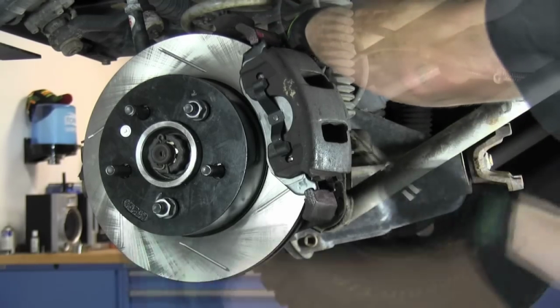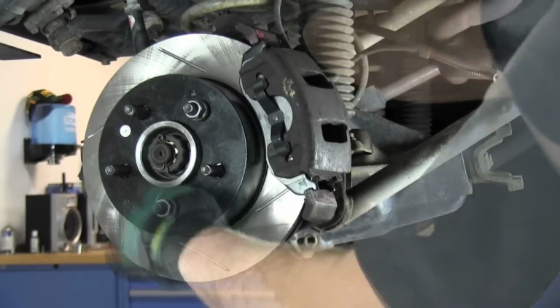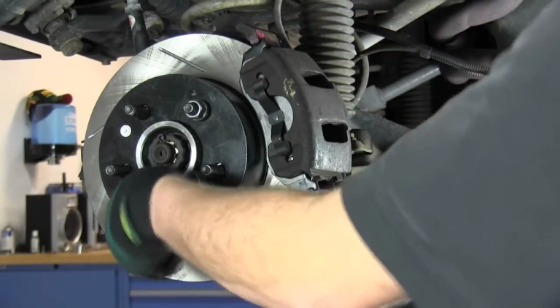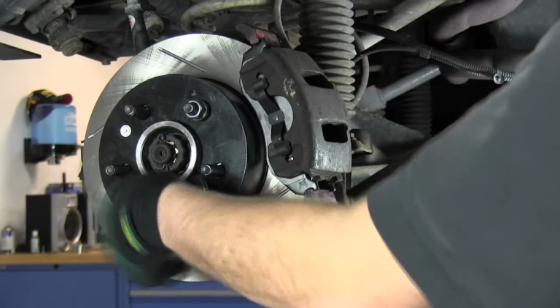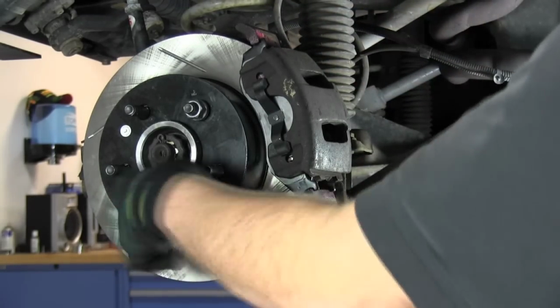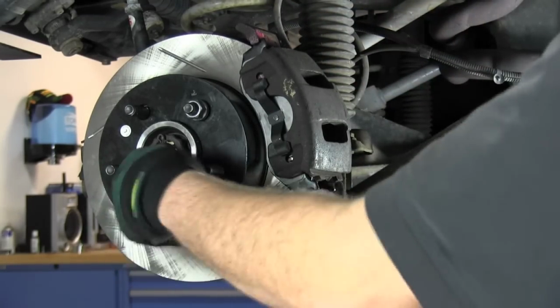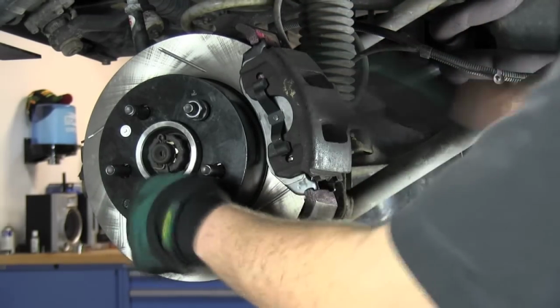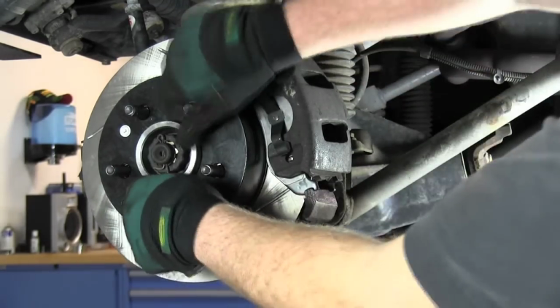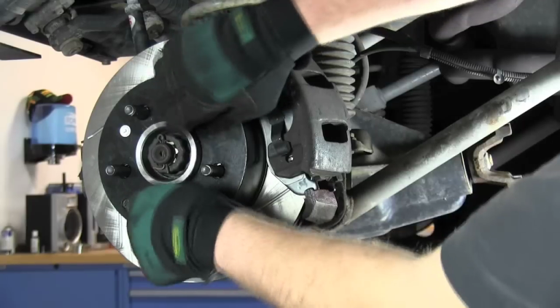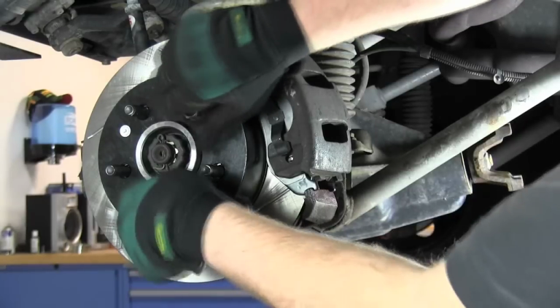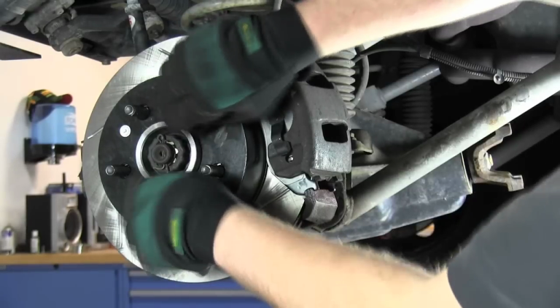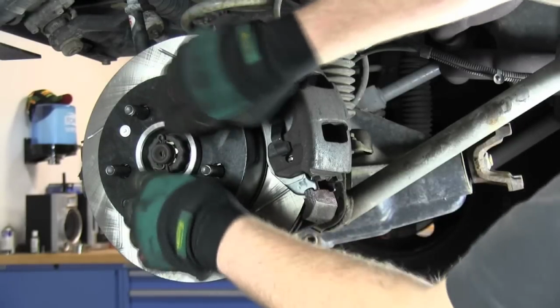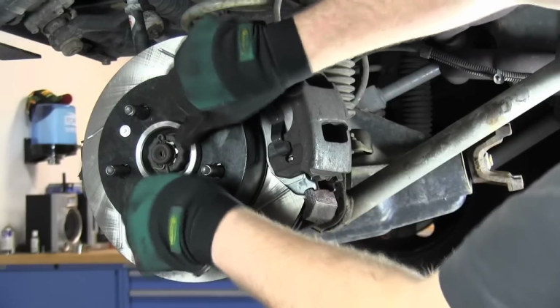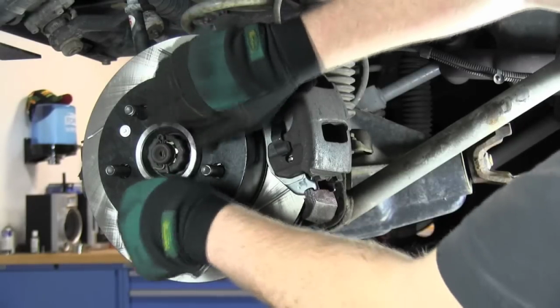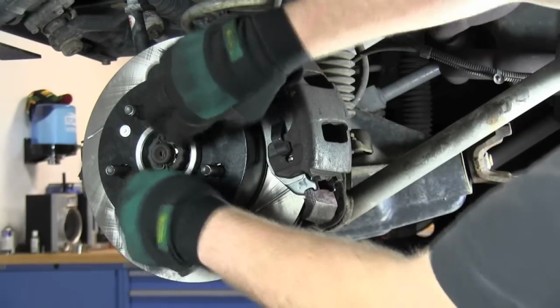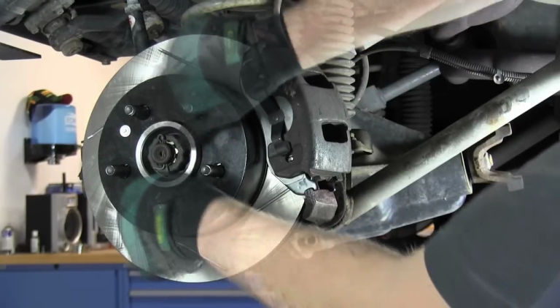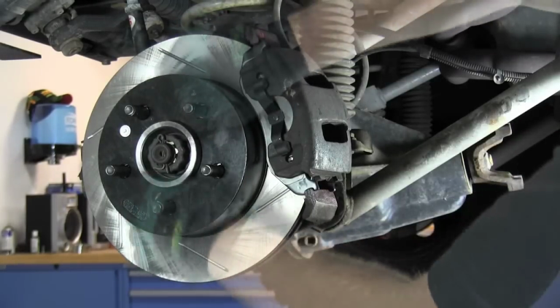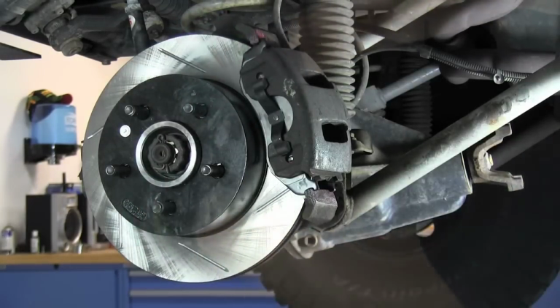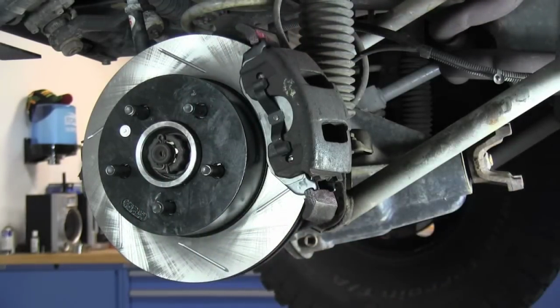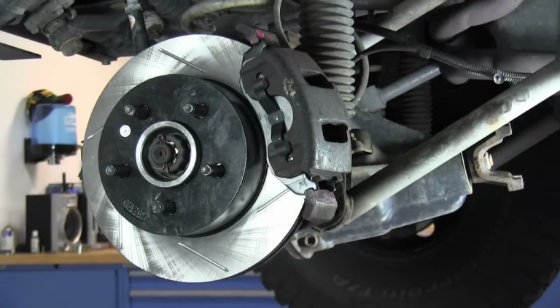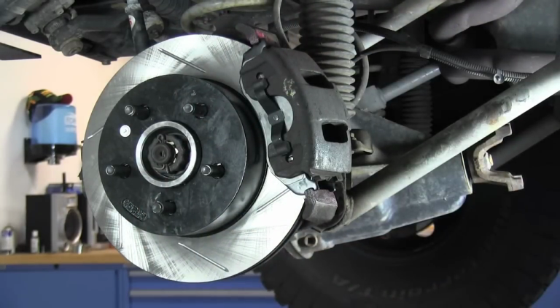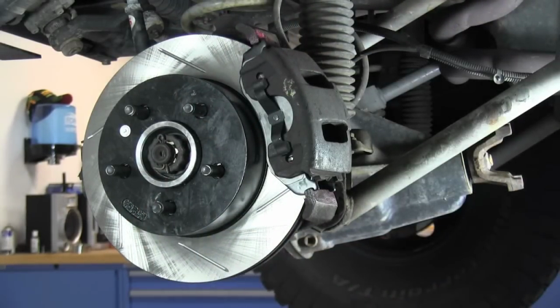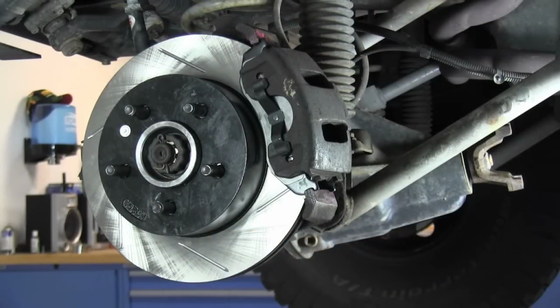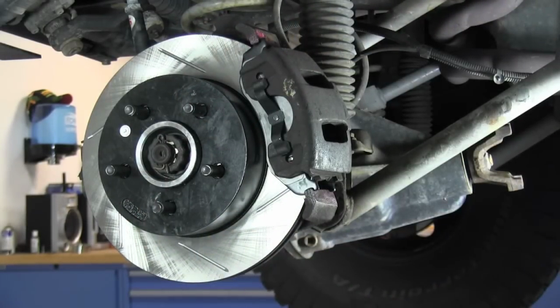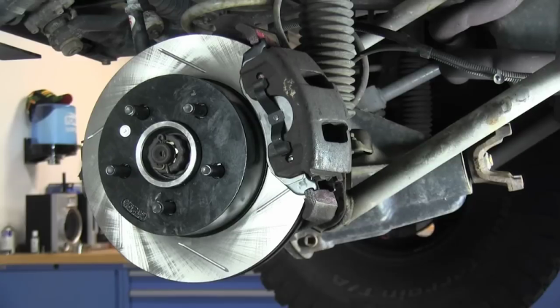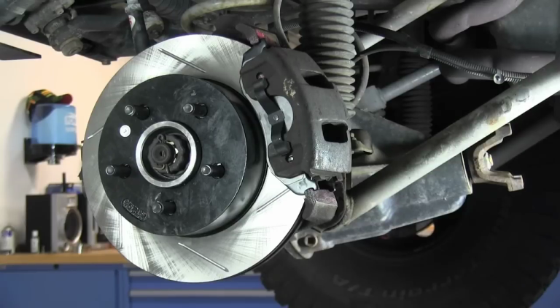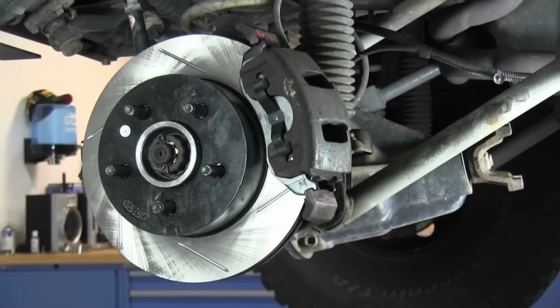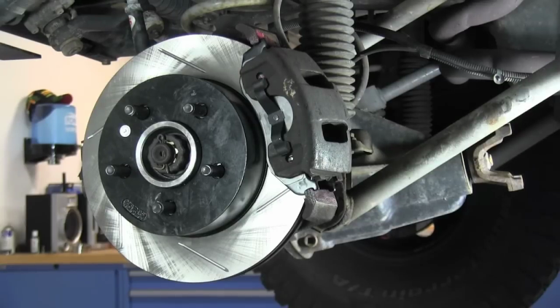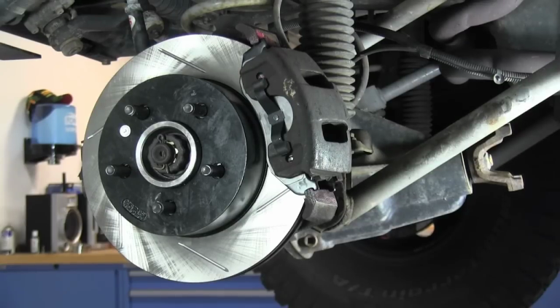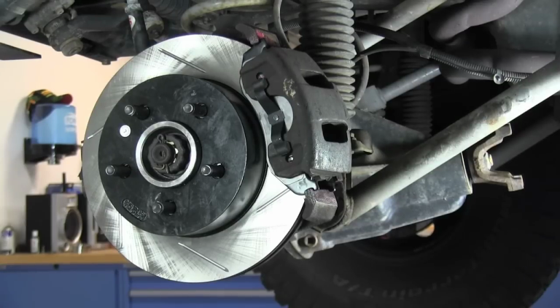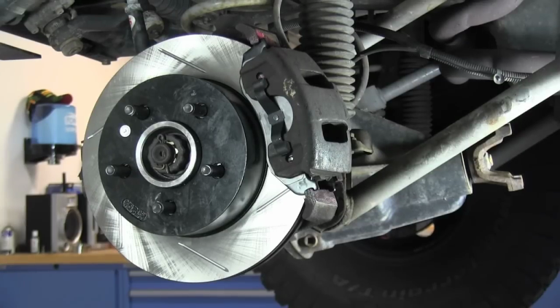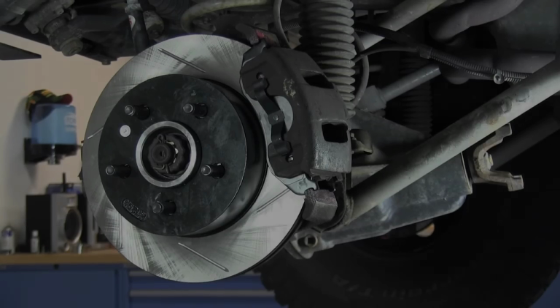Clean the new brake components with brake cleaner. Now reinstall your wheel and repeat following the same procedure for the other side. Make sure to check out Quadratec.com for all your Jeep parts and accessories.